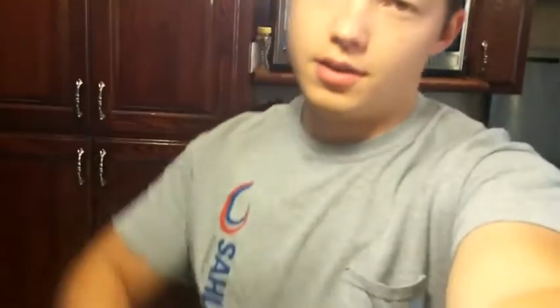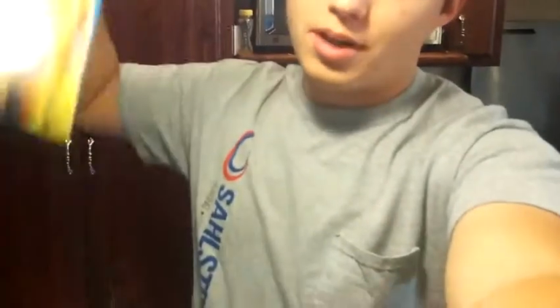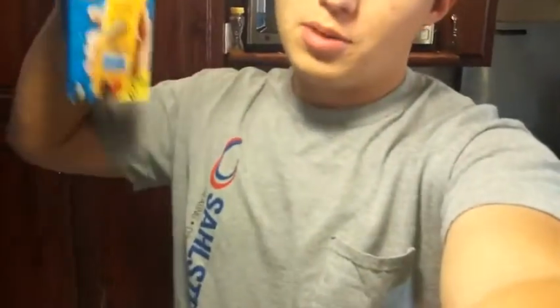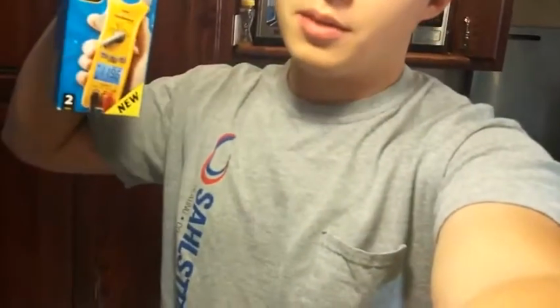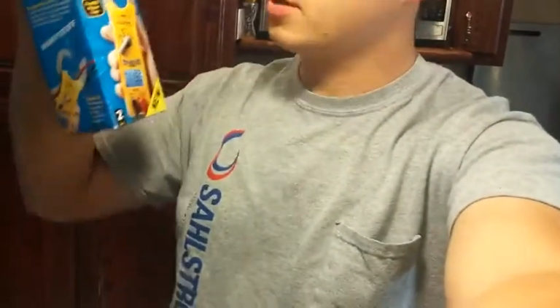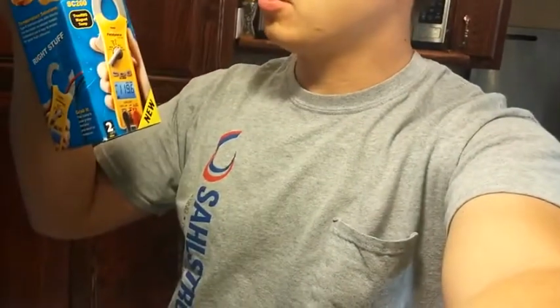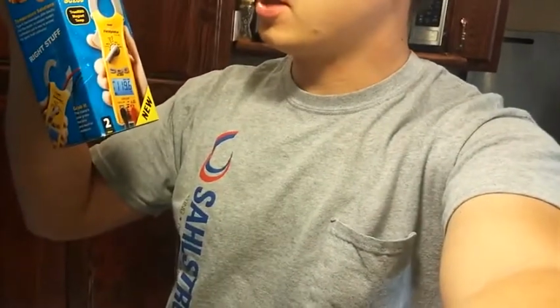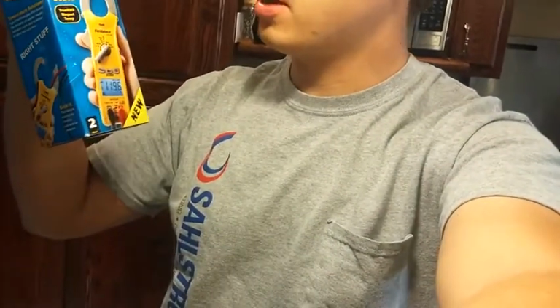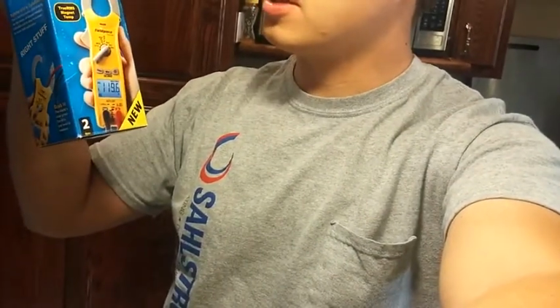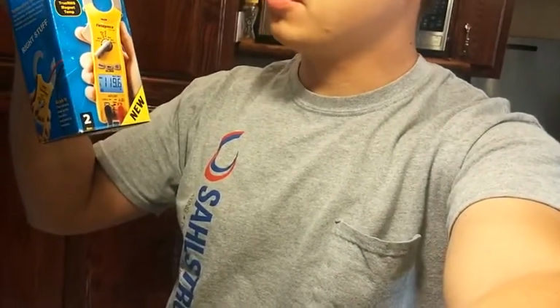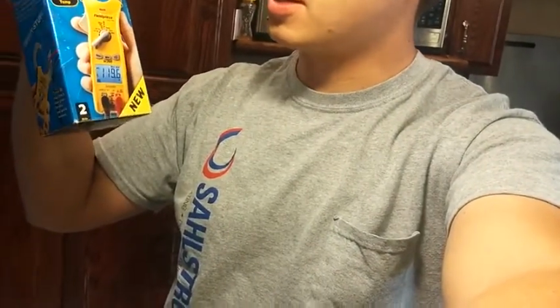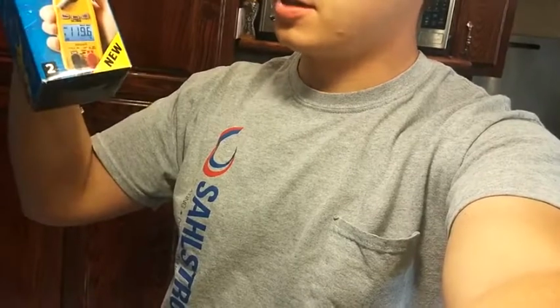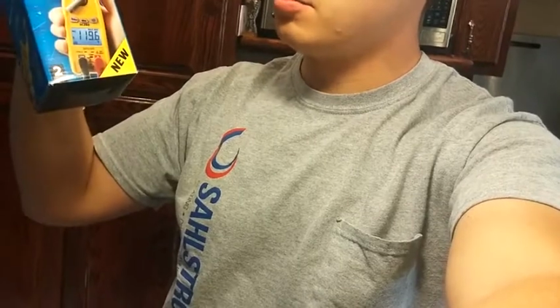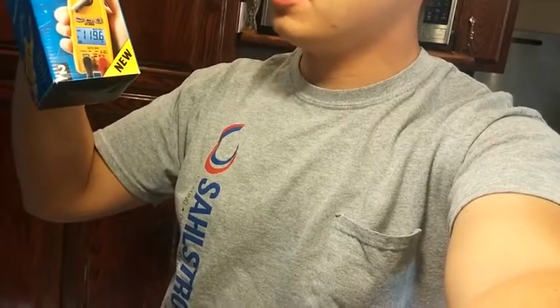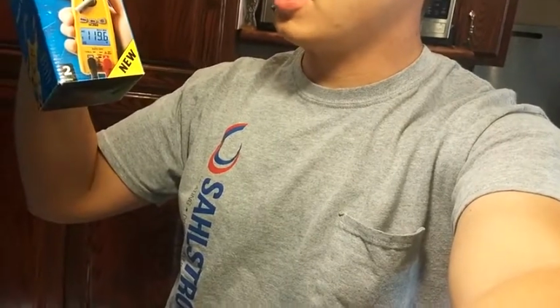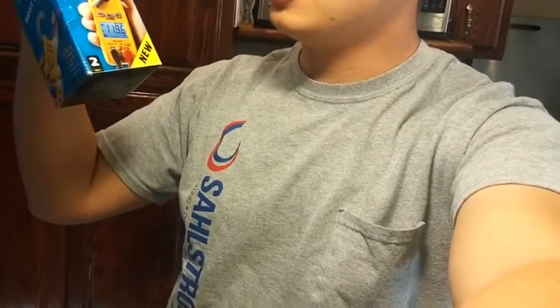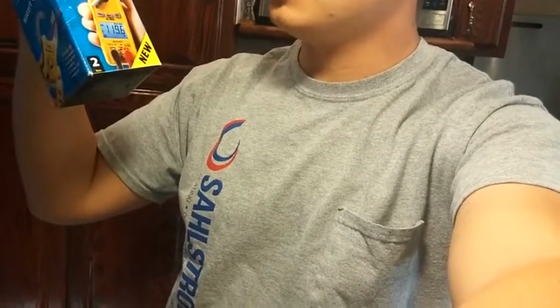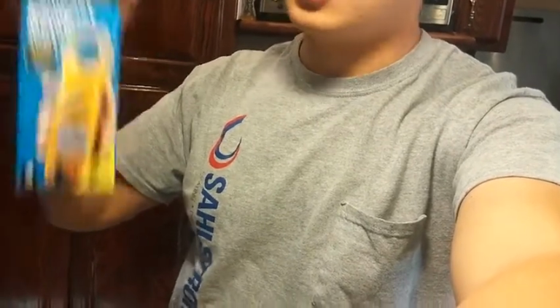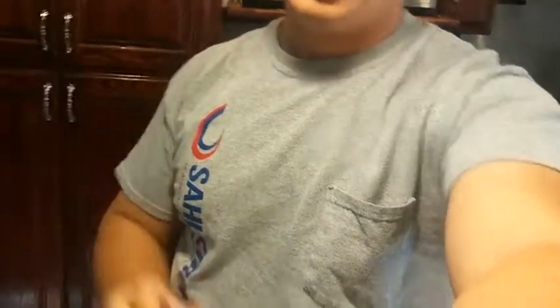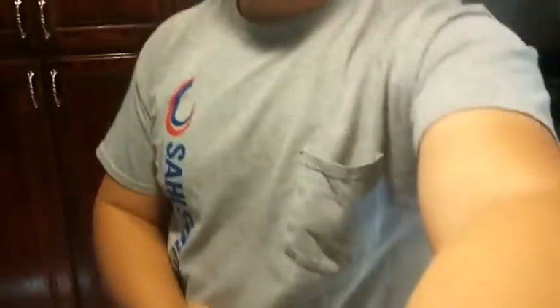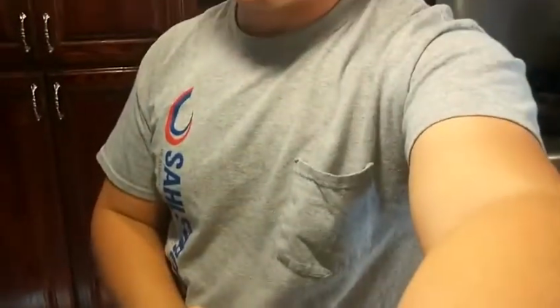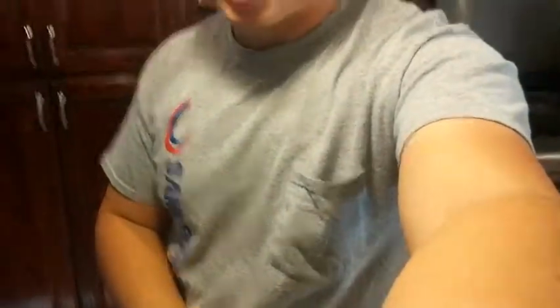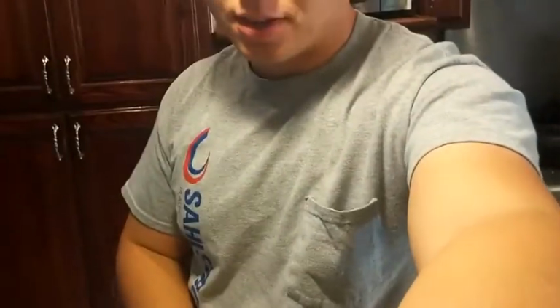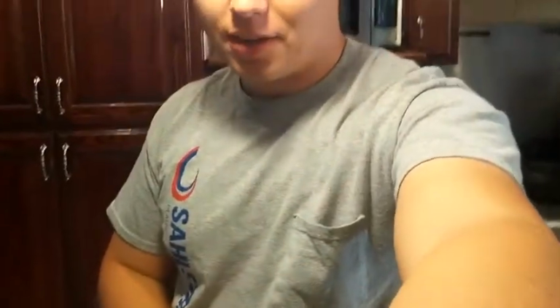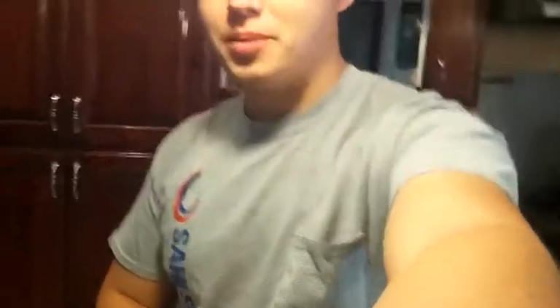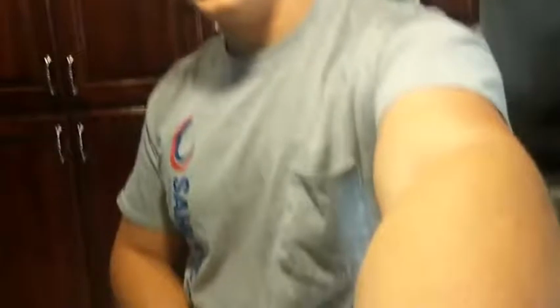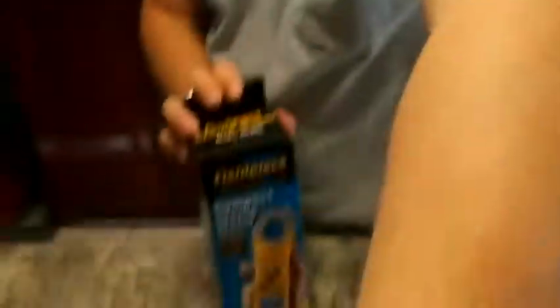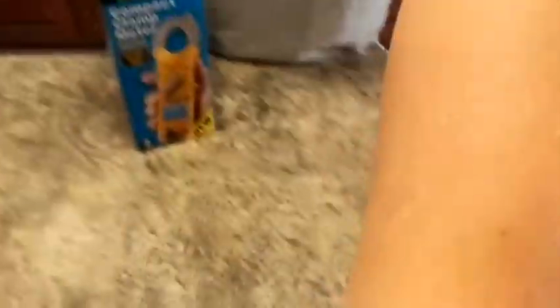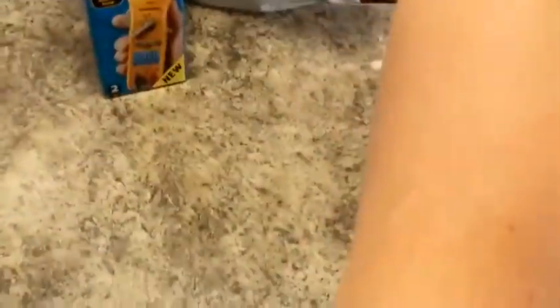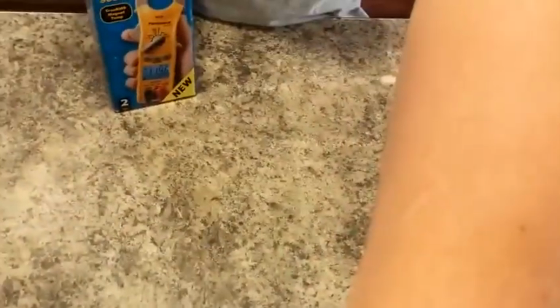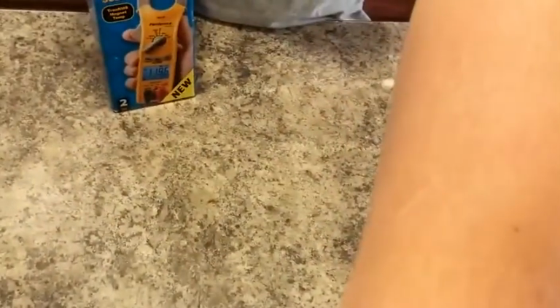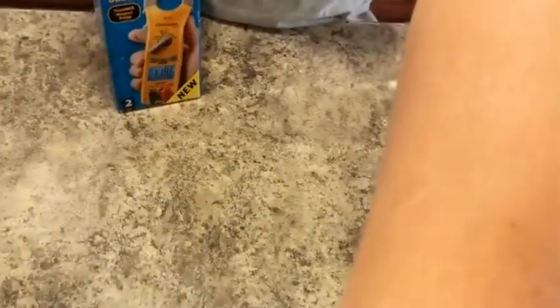Good morning, my name is Ben. We're going to unbox the Fieldpiece Compact Clamp Meter SC260, which is a true RMS electrical meter. So we will go ahead and do that now.